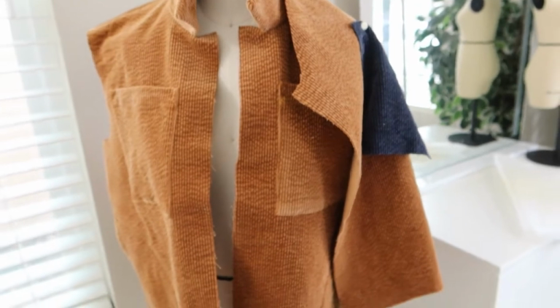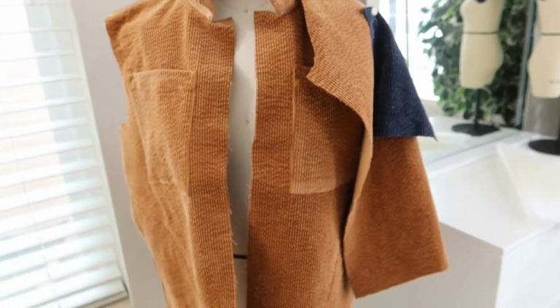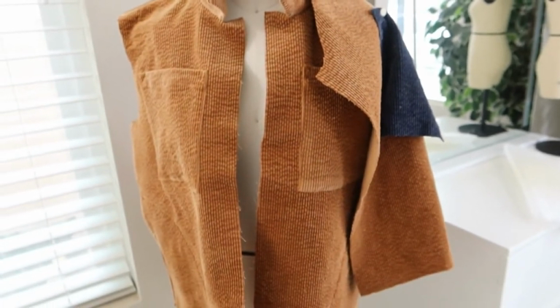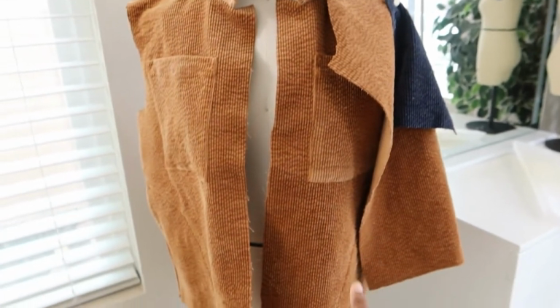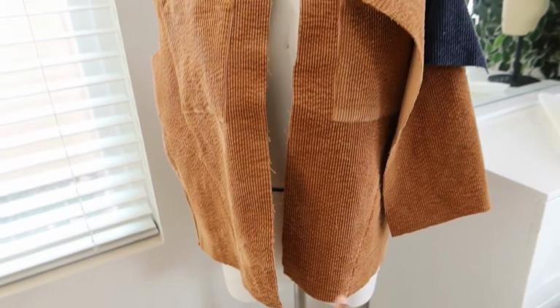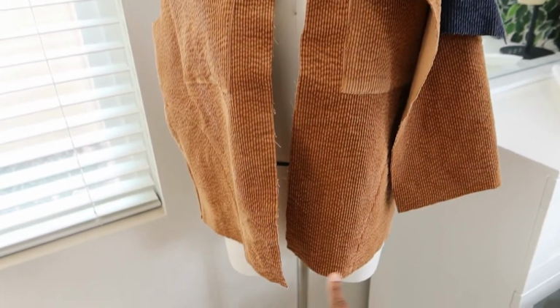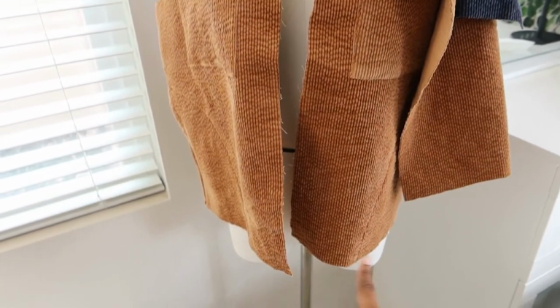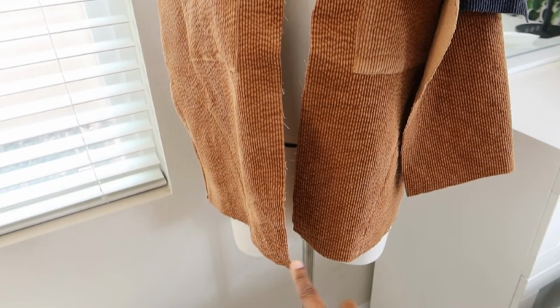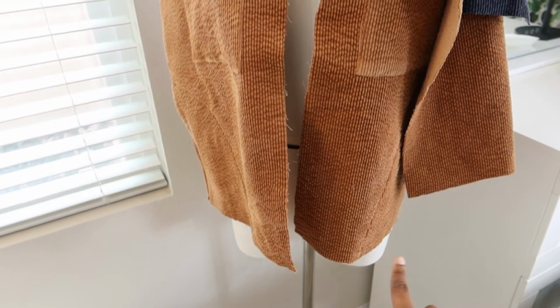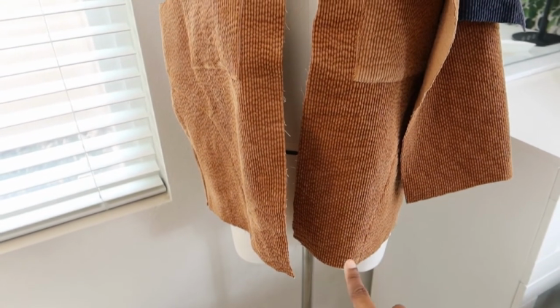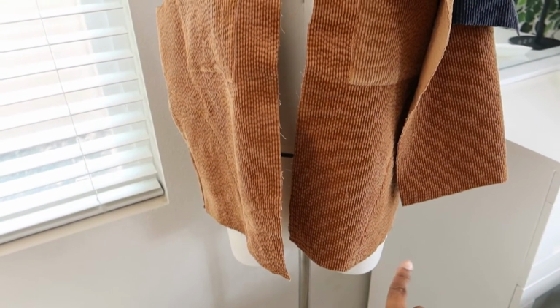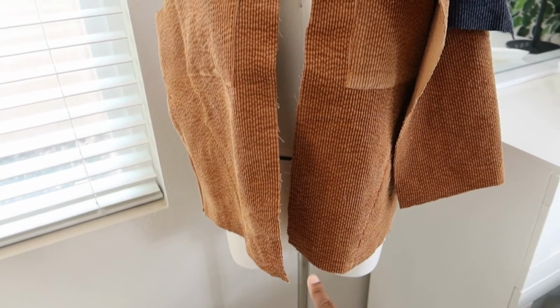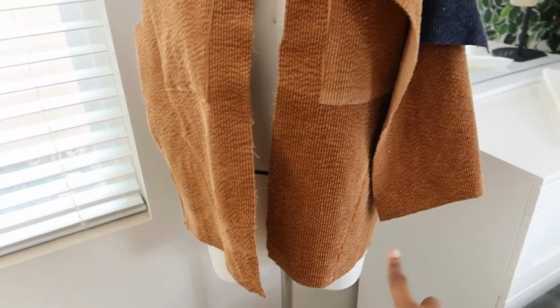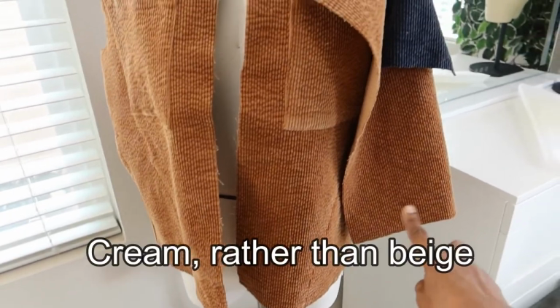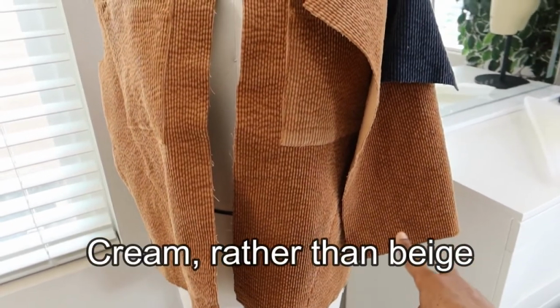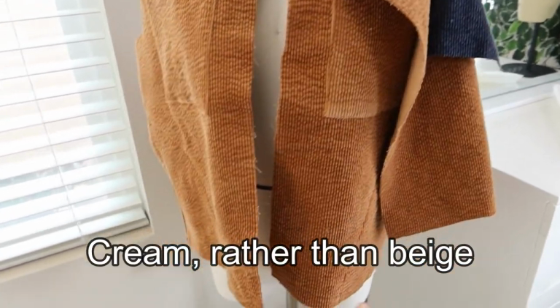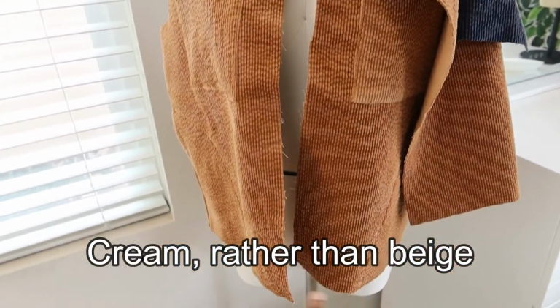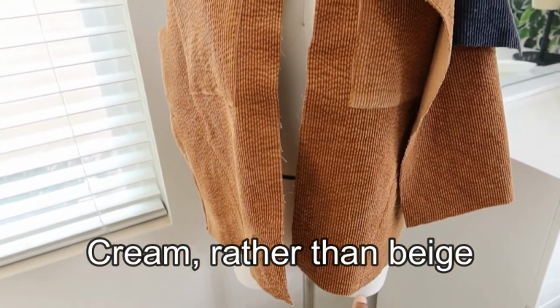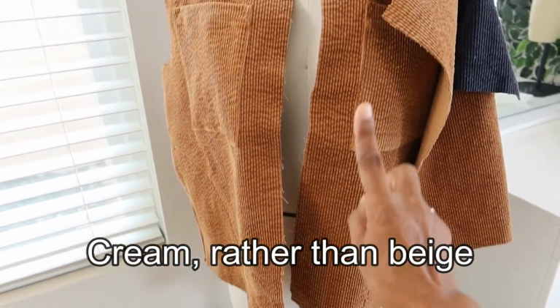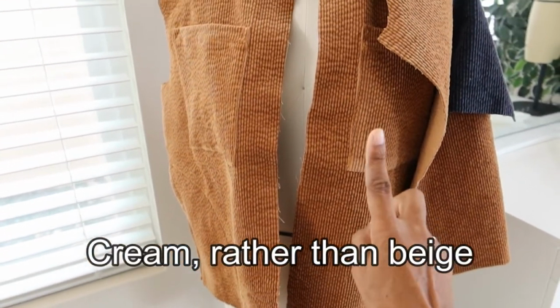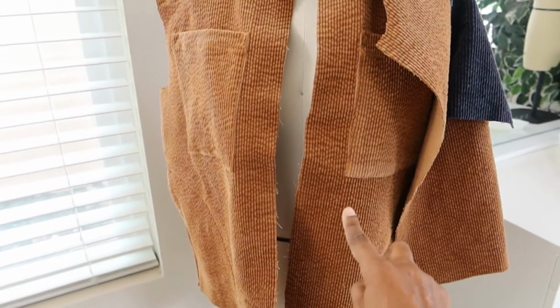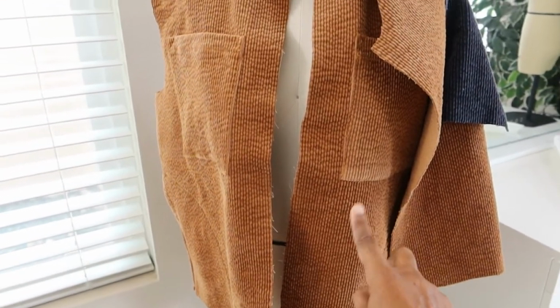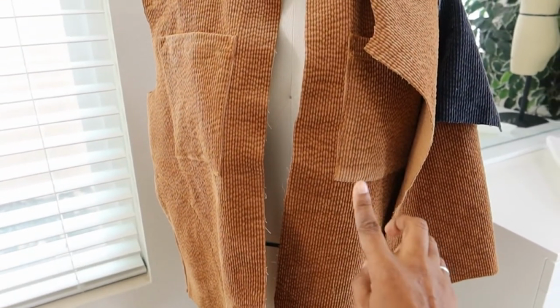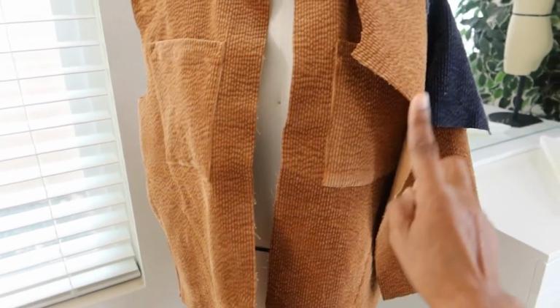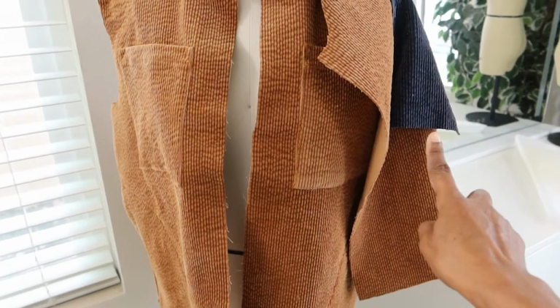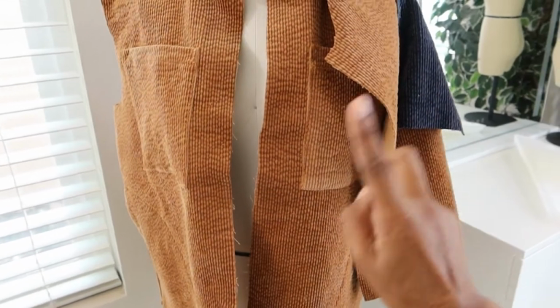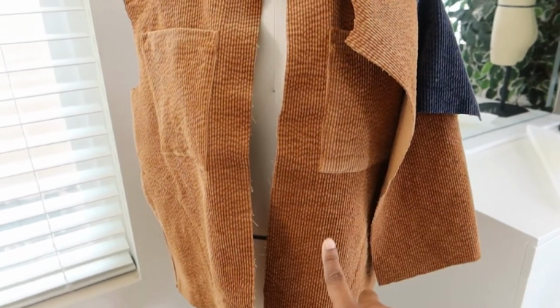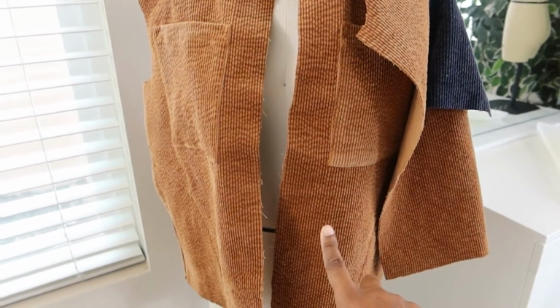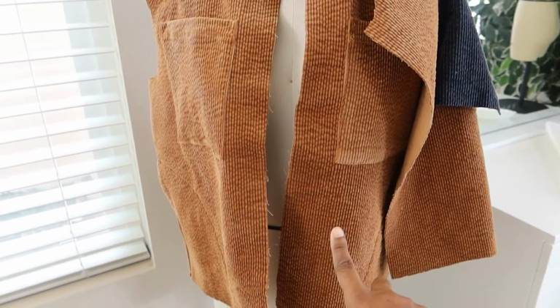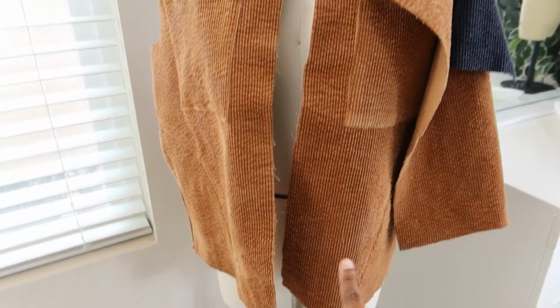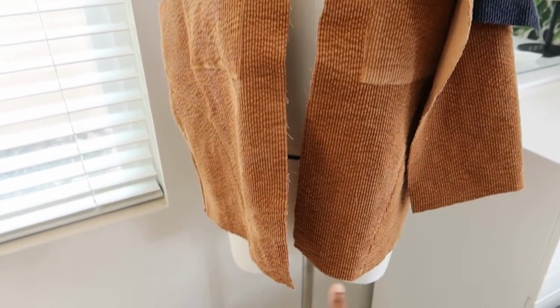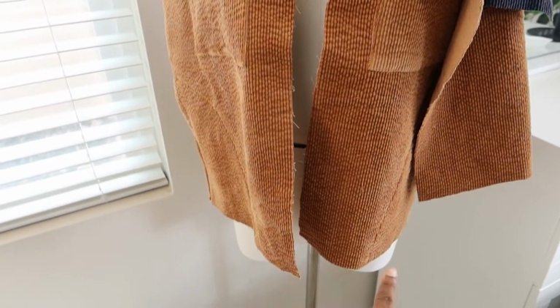The pocket will look like this, and then the band is going to be beige around the sleeve and around the bottom. So it's going to be brown and then beige.